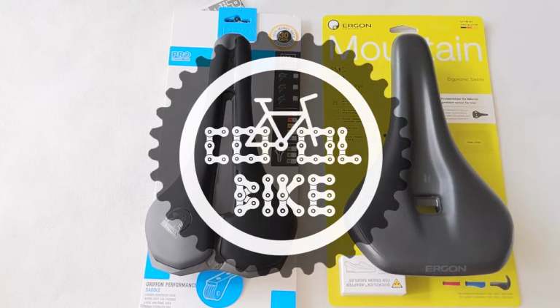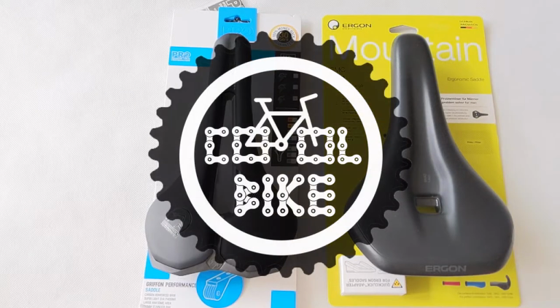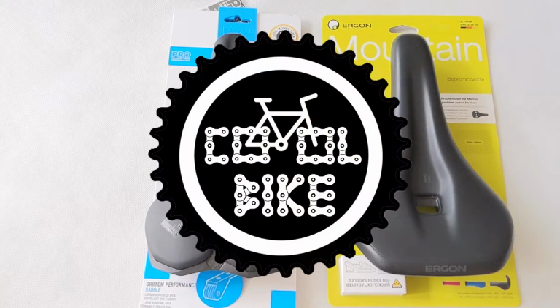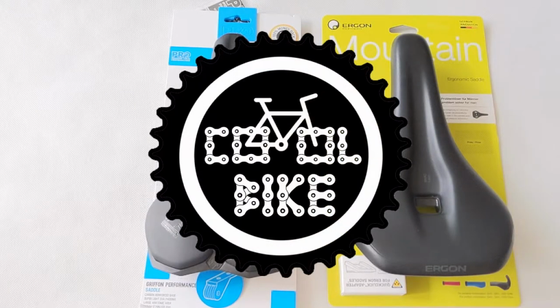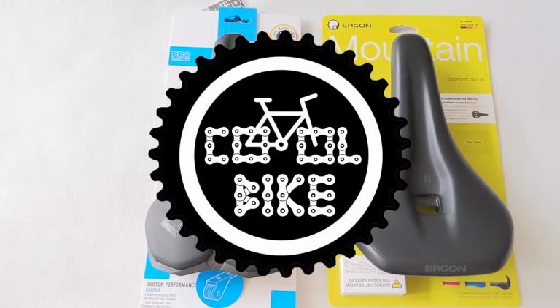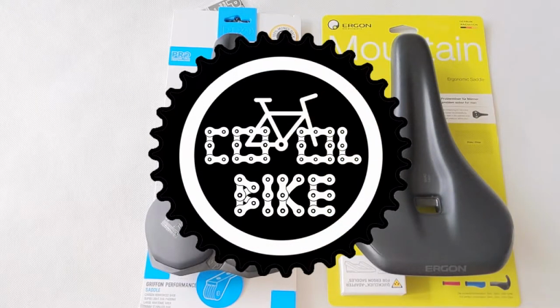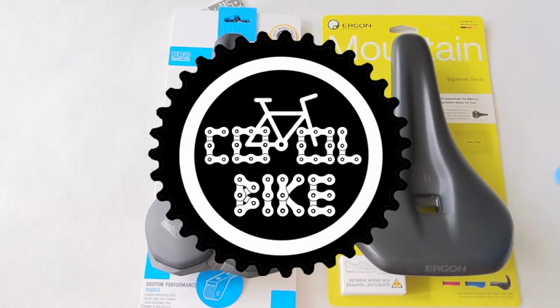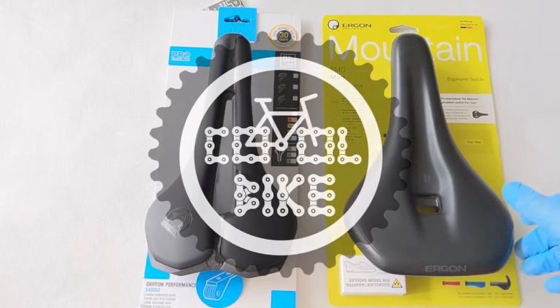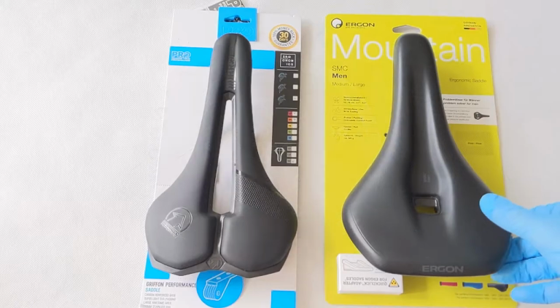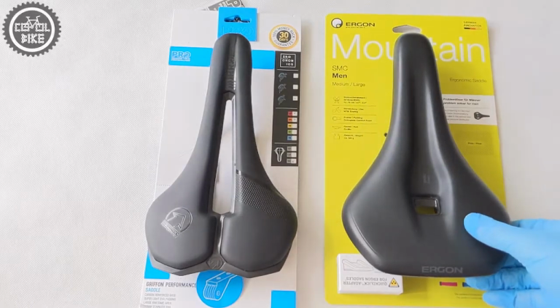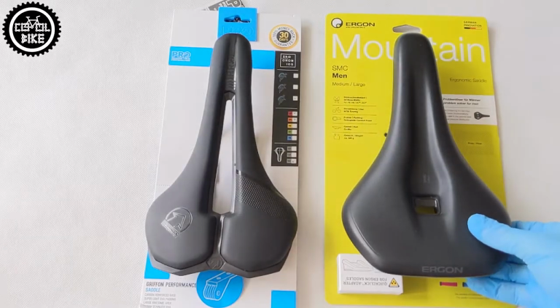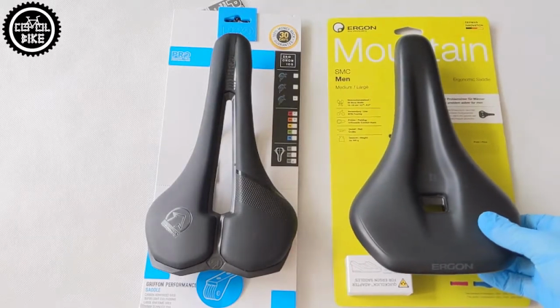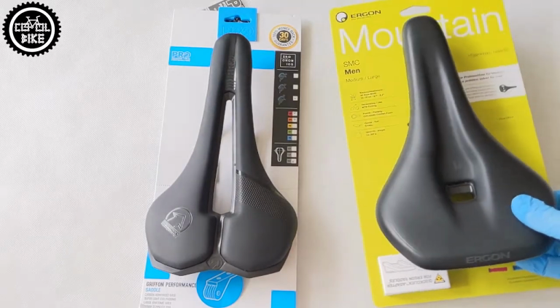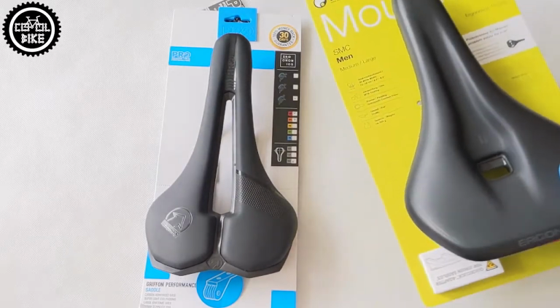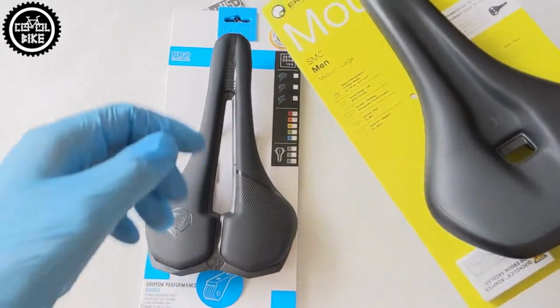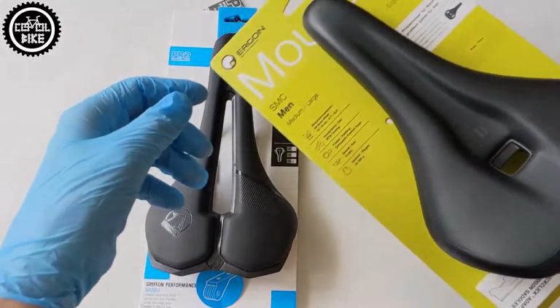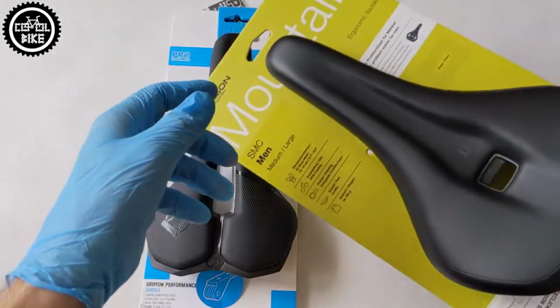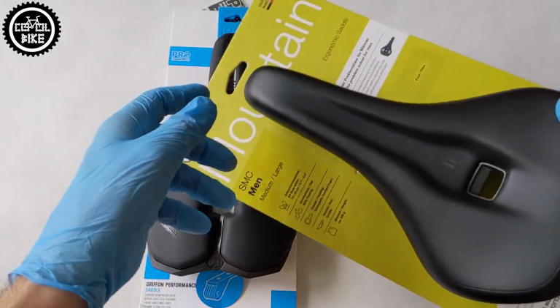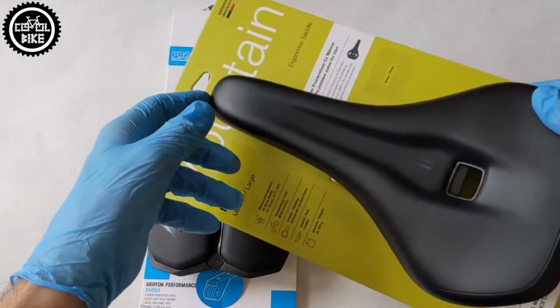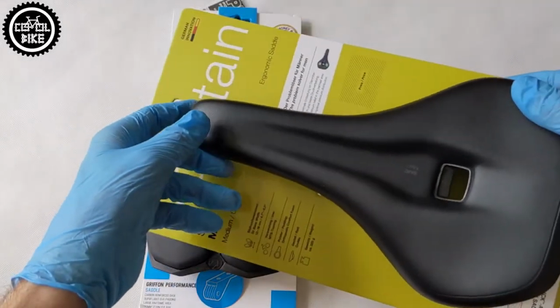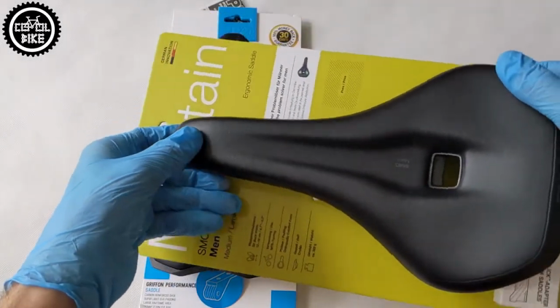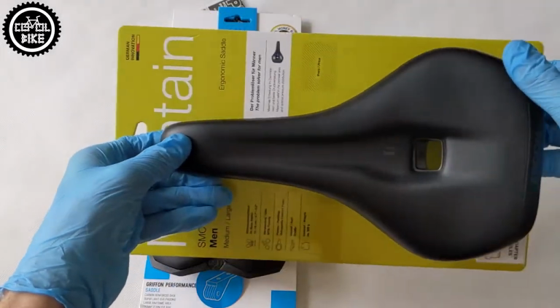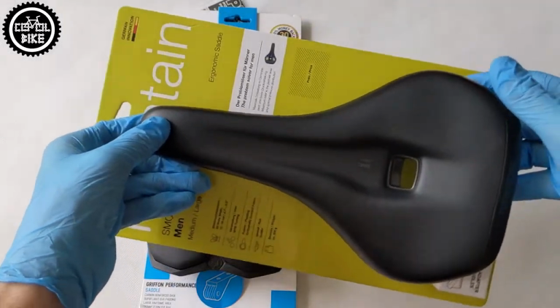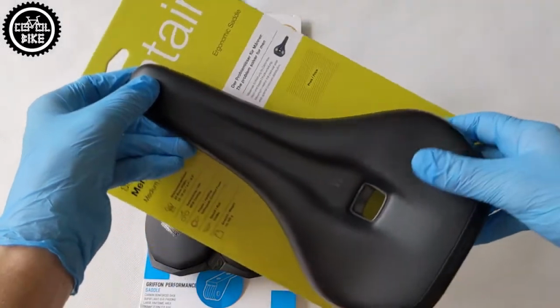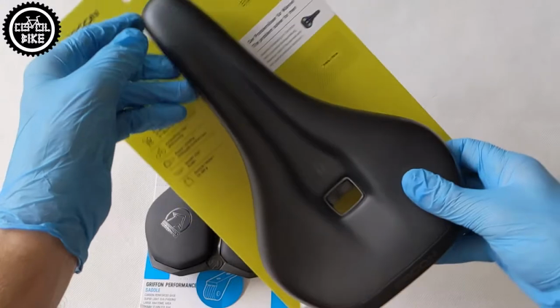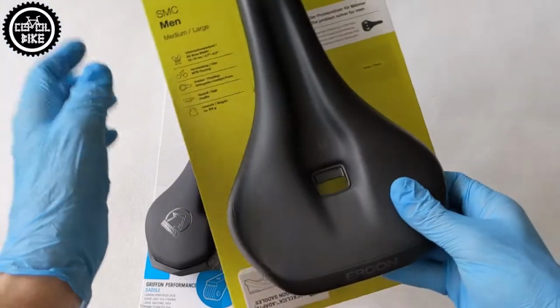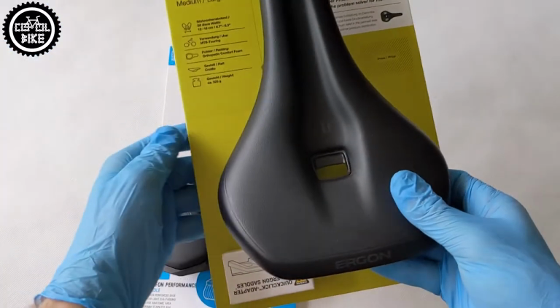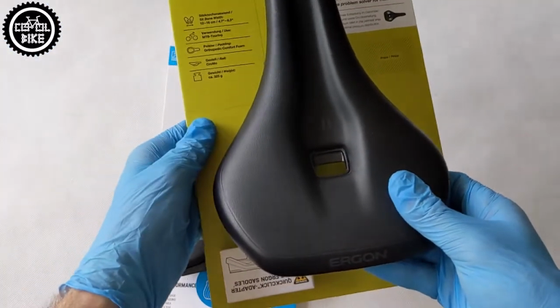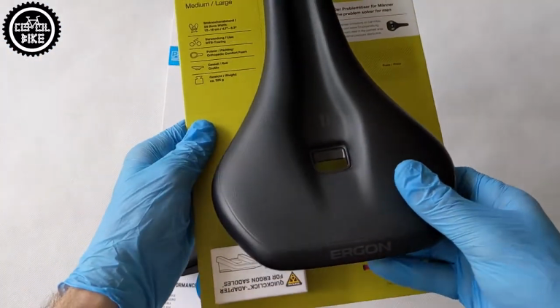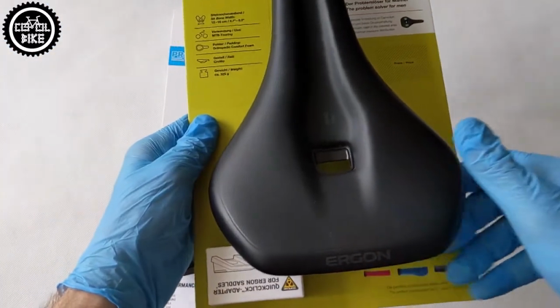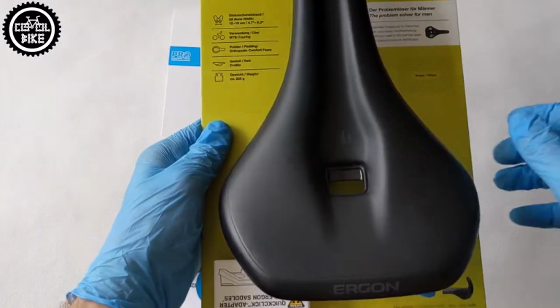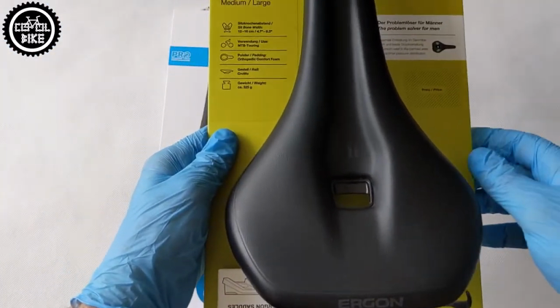Hello! I present a comparison of the Ergon SMC MAN saddle in size ML and the Pro Gryphon Performance AF 152.